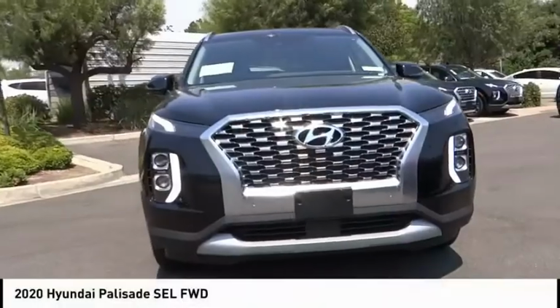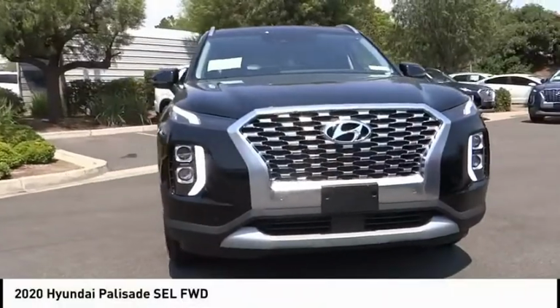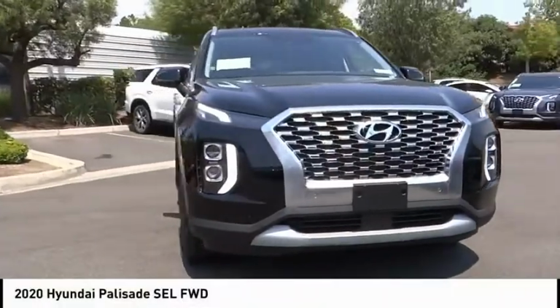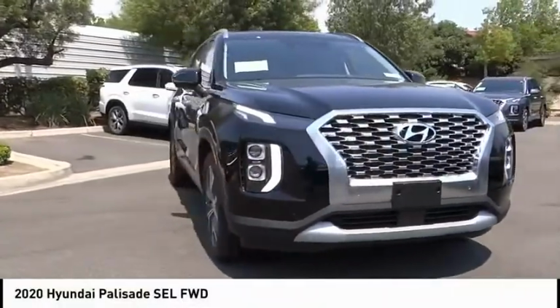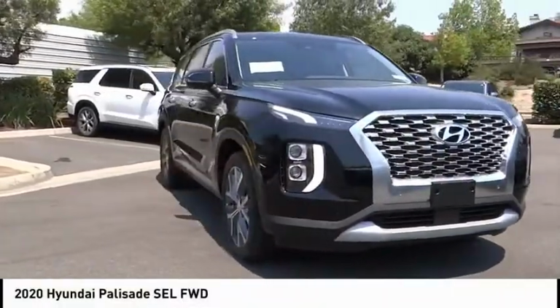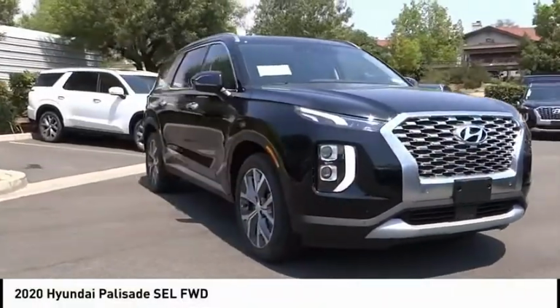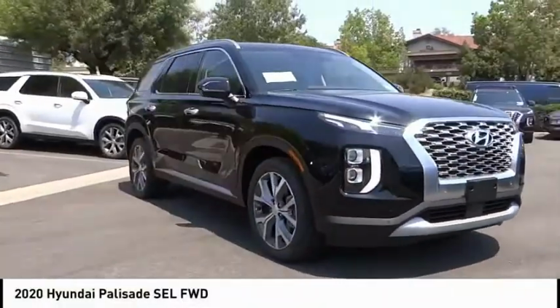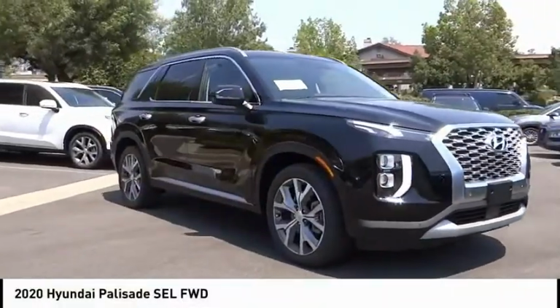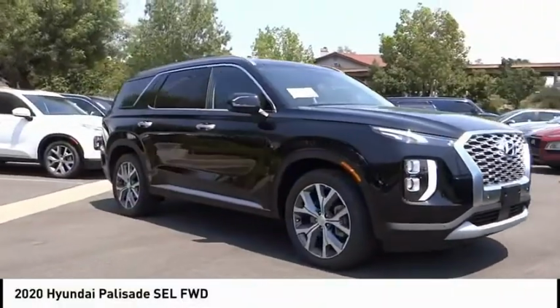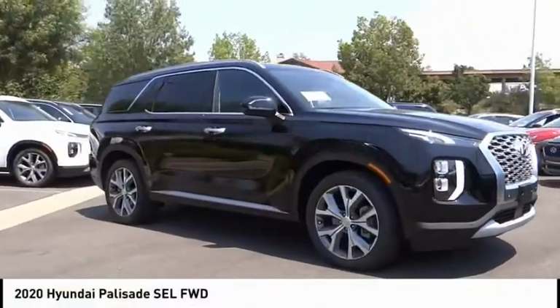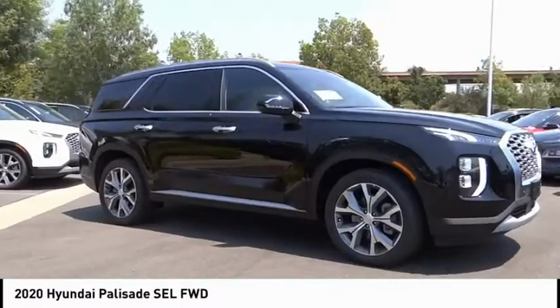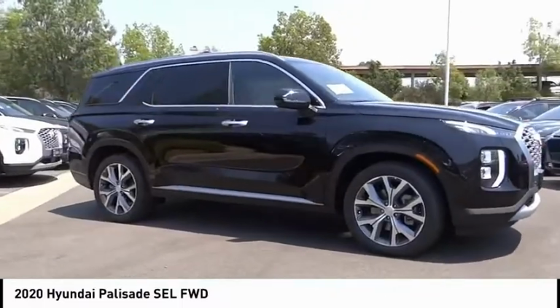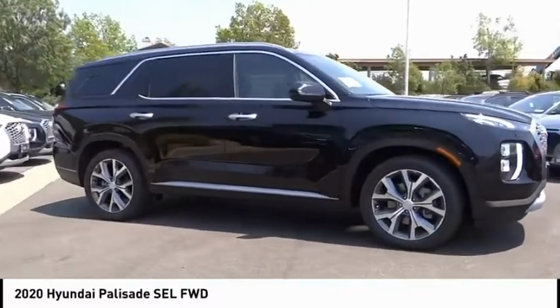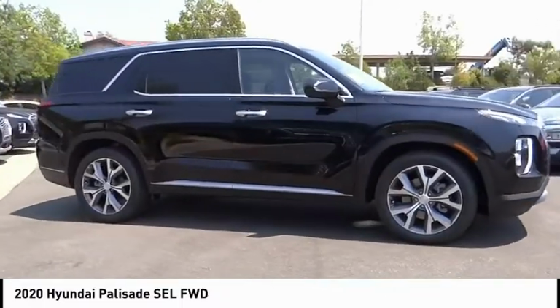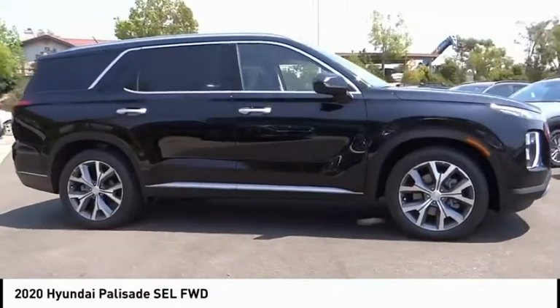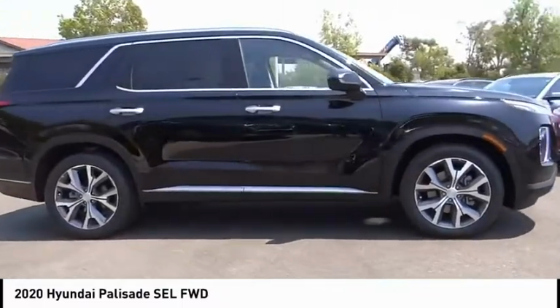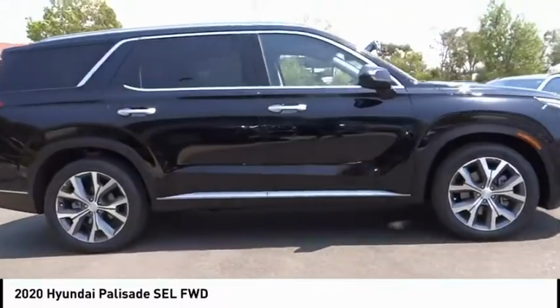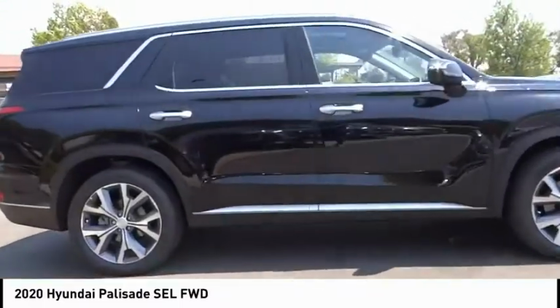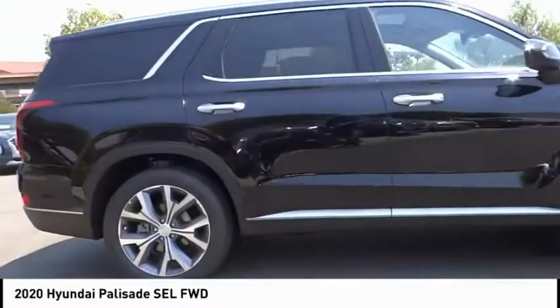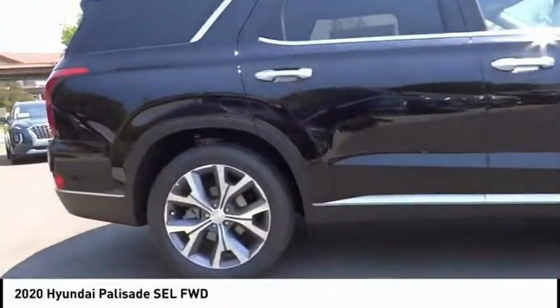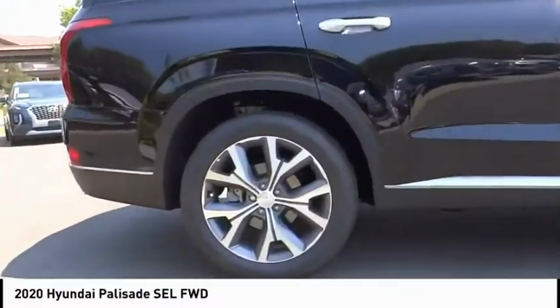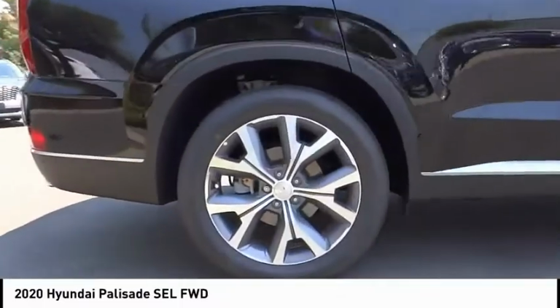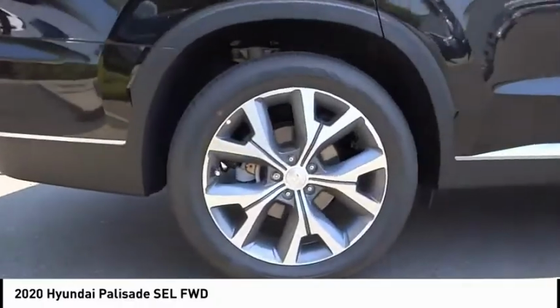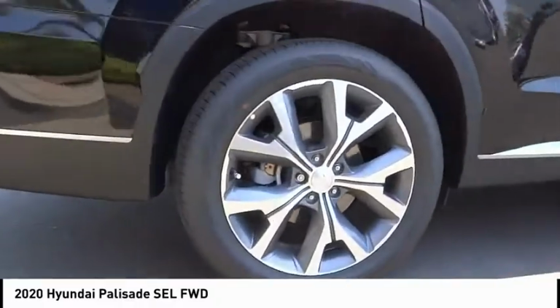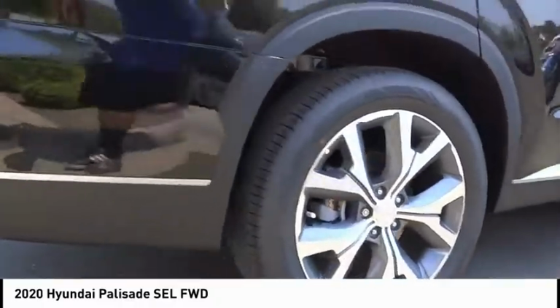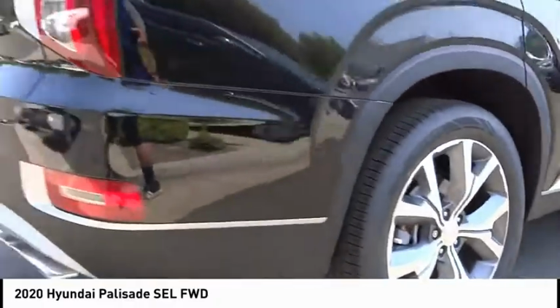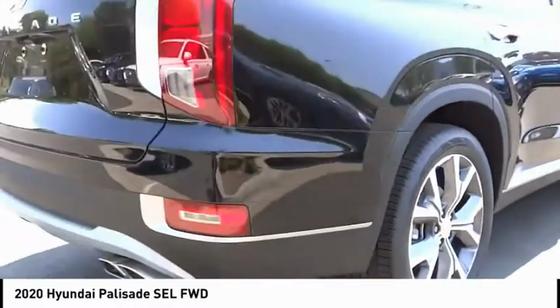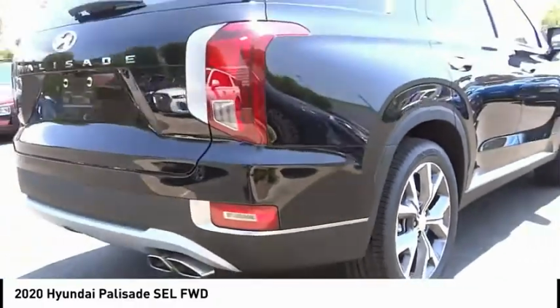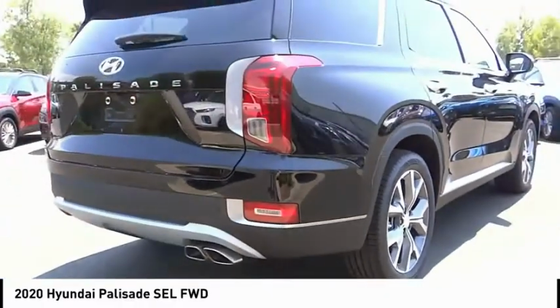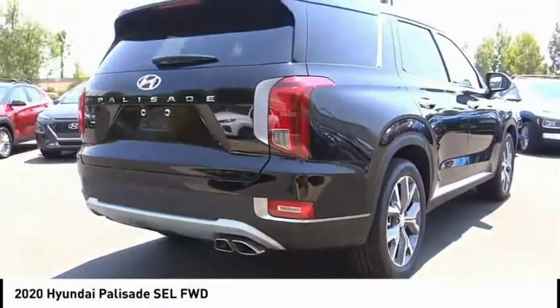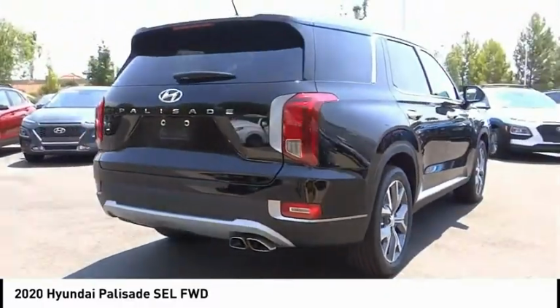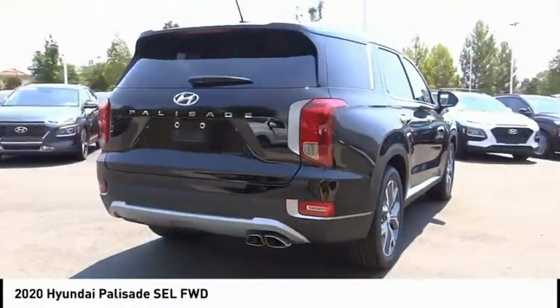Come test drive the 2020 Palisade. The Hyundai Palisade includes loads of interior room, third row seating, and a stylish exterior. Throw in all the additional technology features and your family will be thrilled to ride around in style.